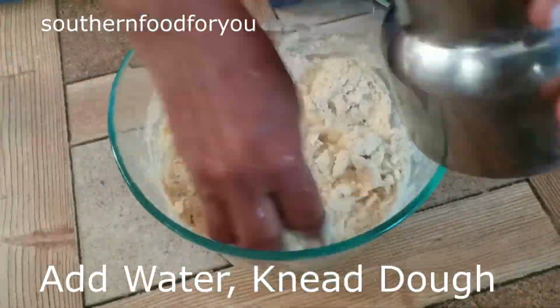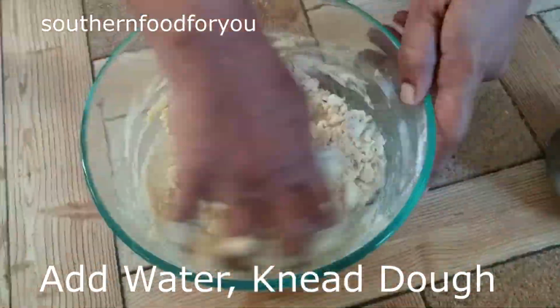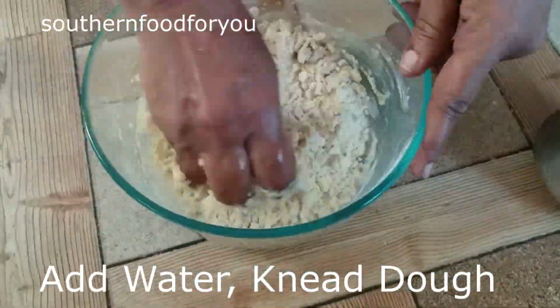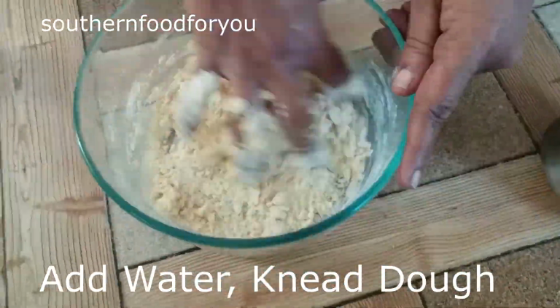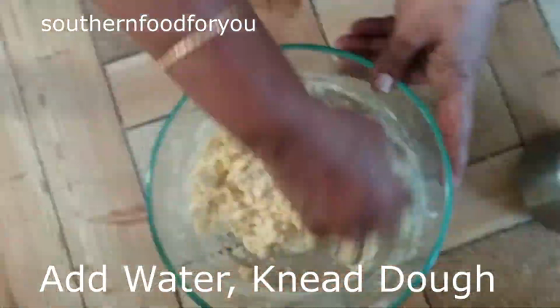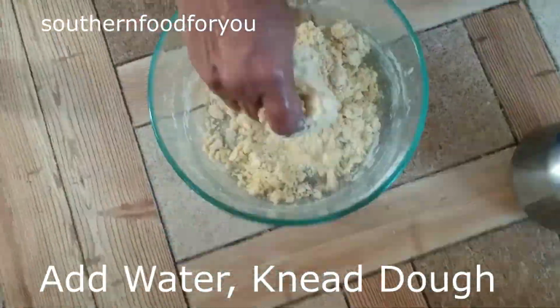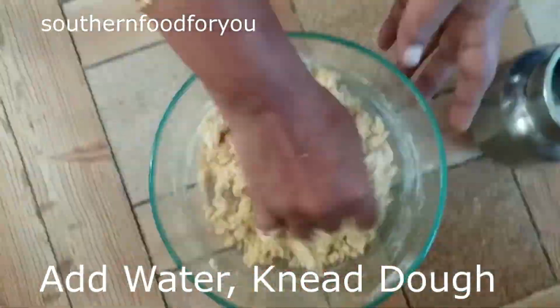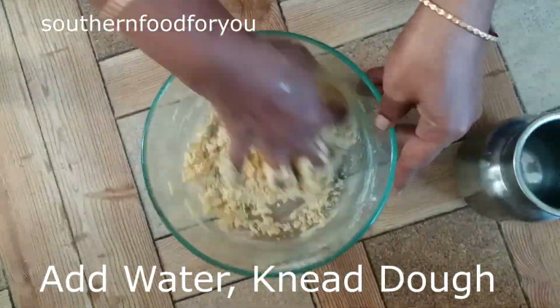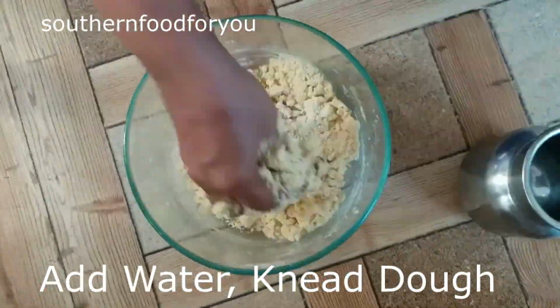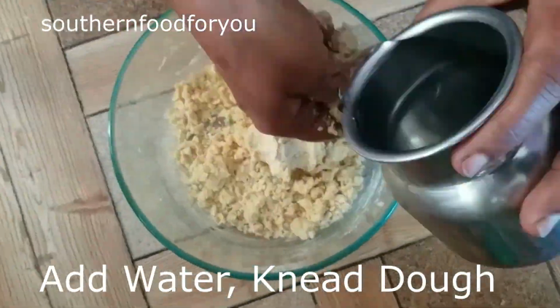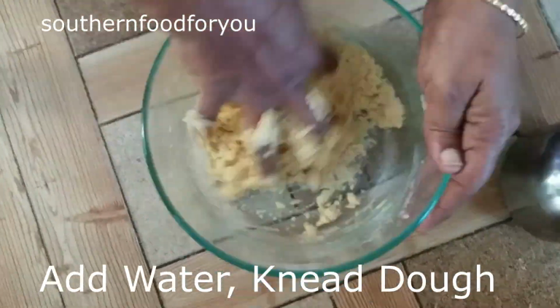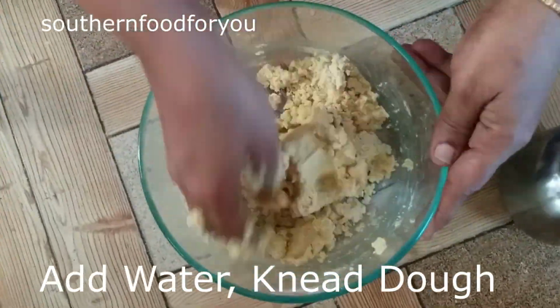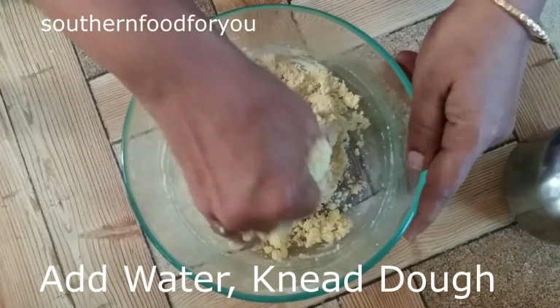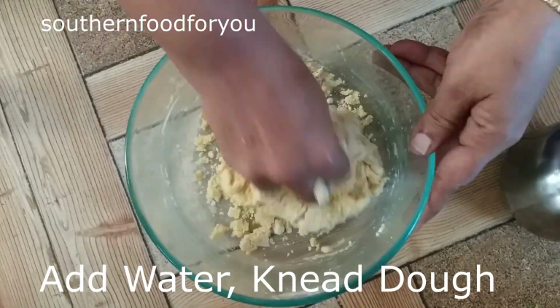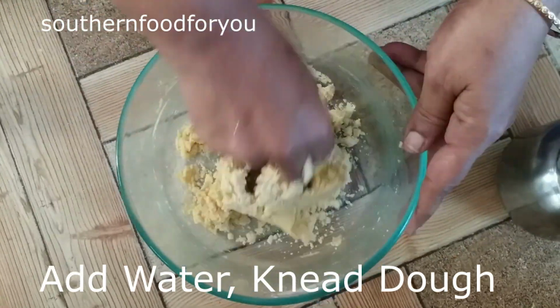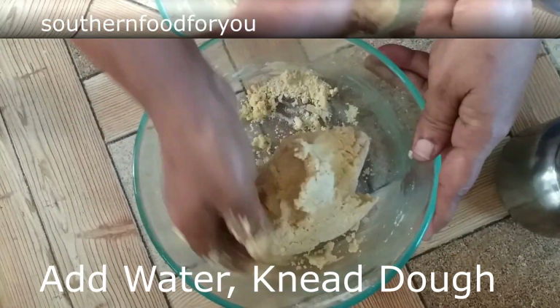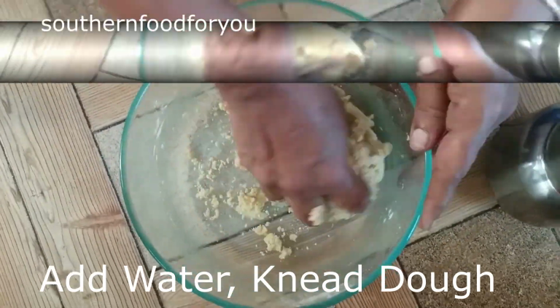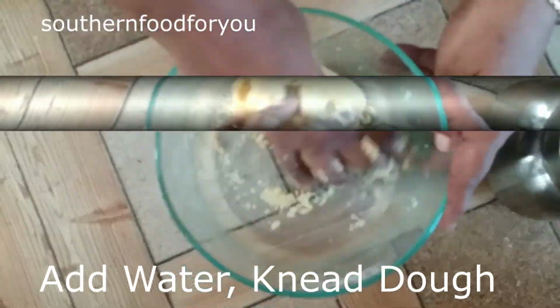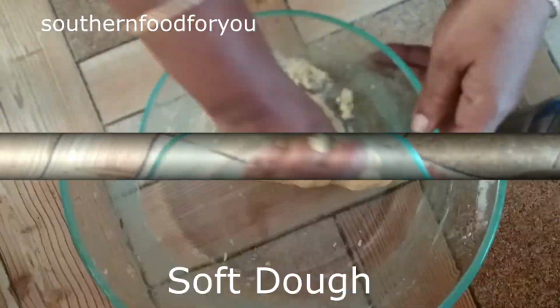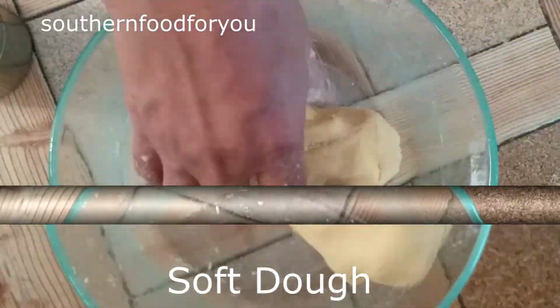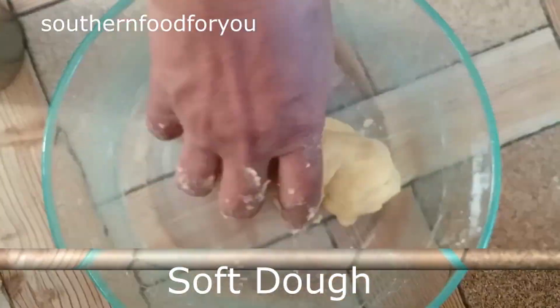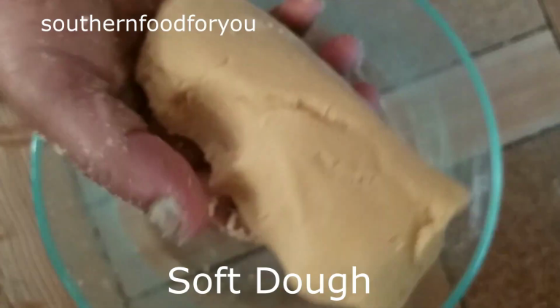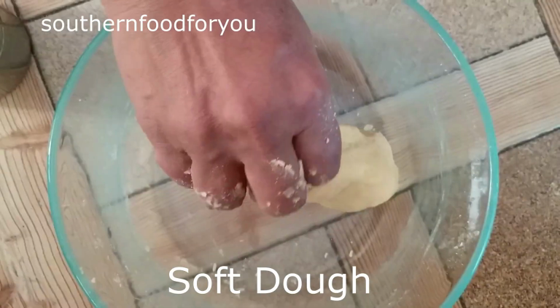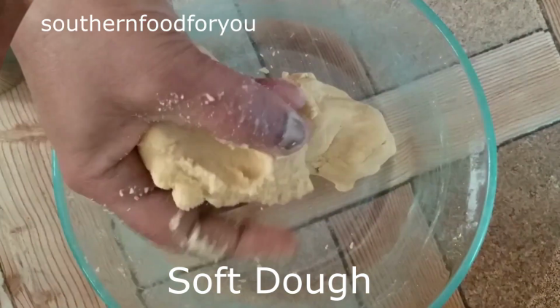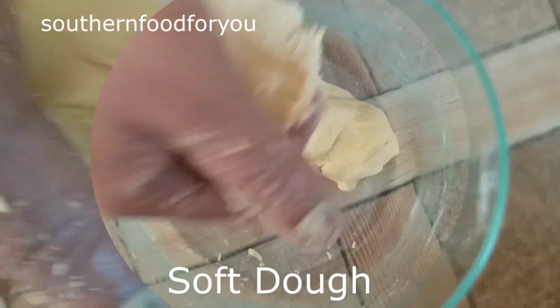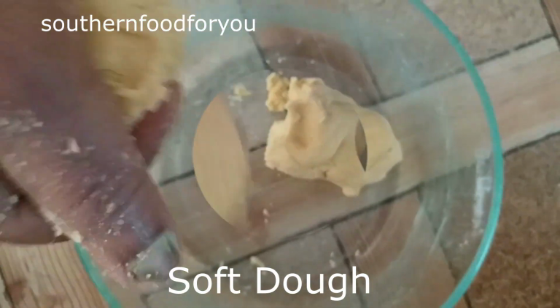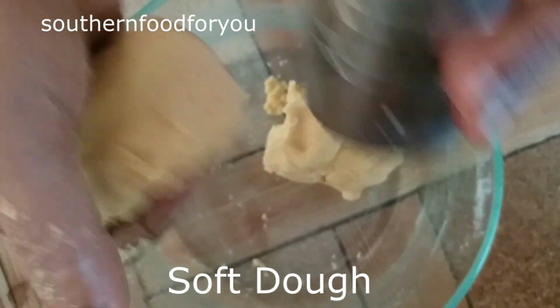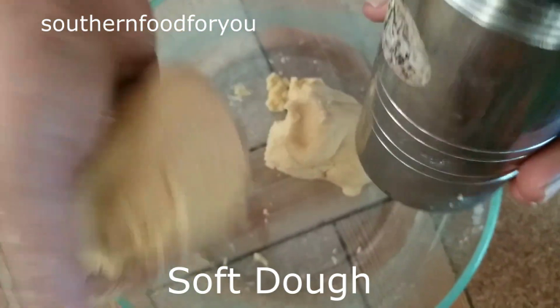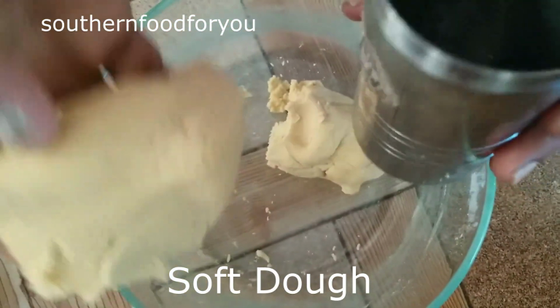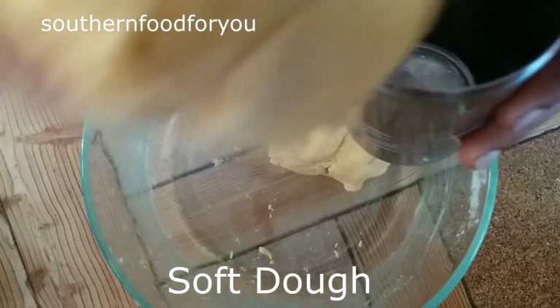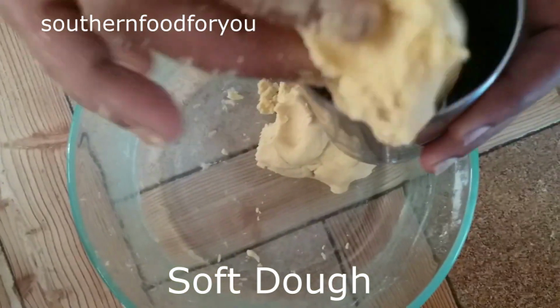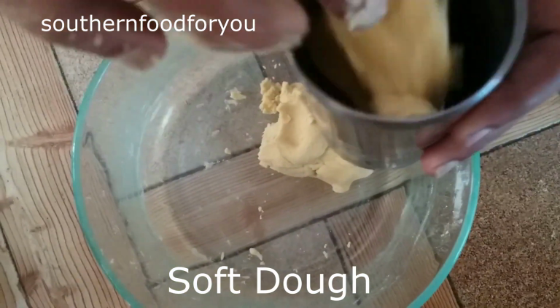Put a pinch of spice. It will be soft. So we are going to mix it a little easier.